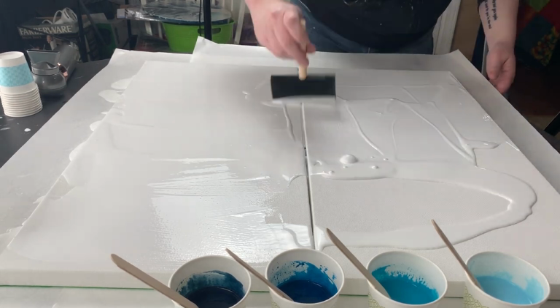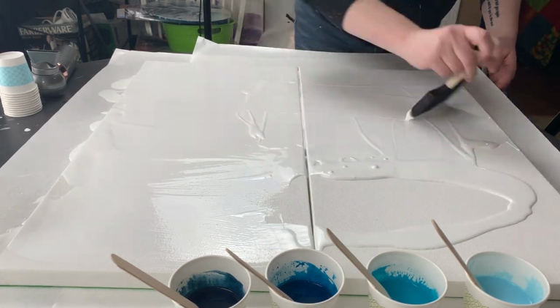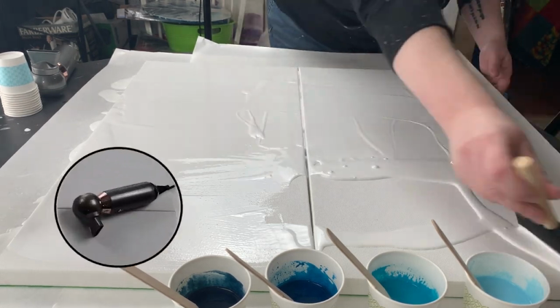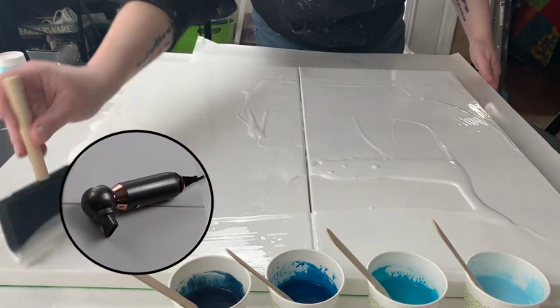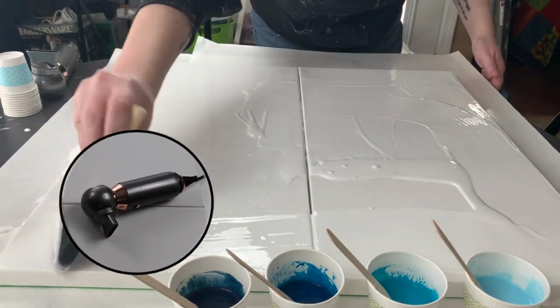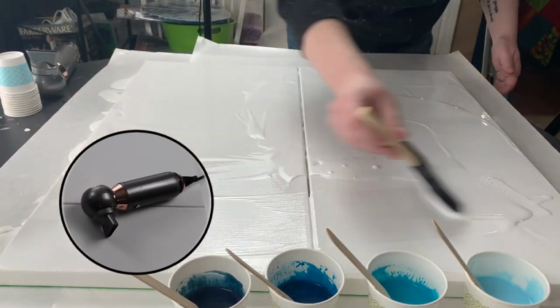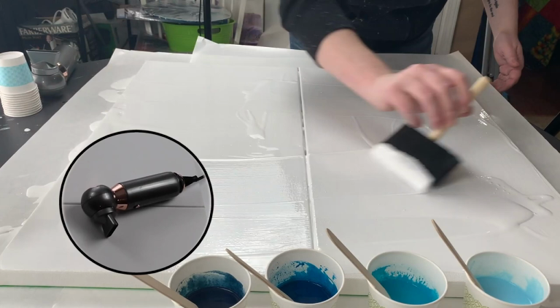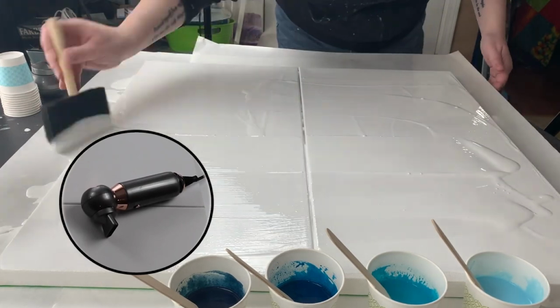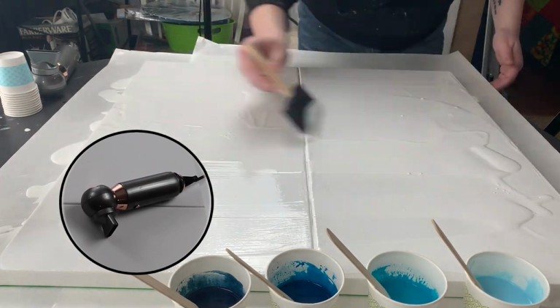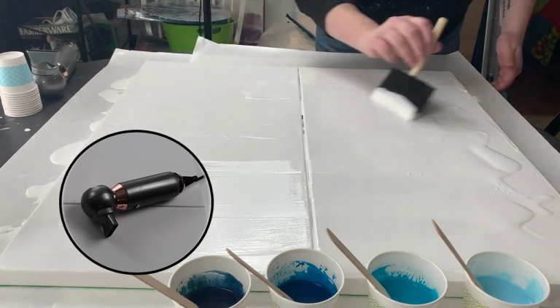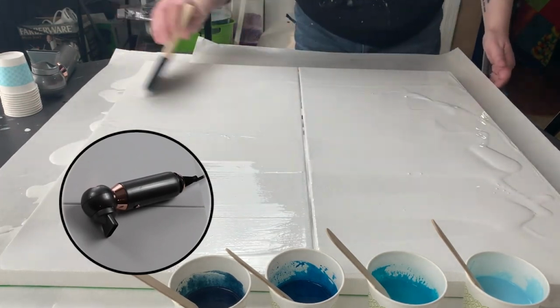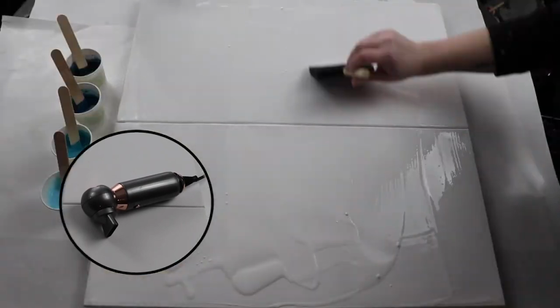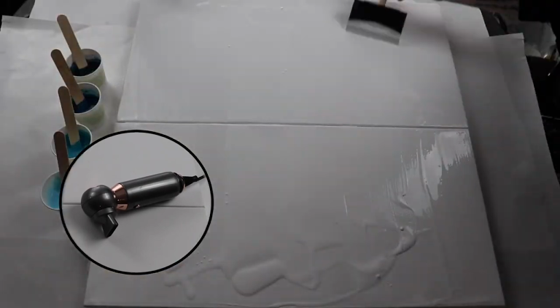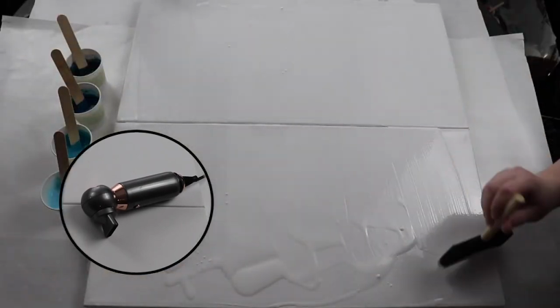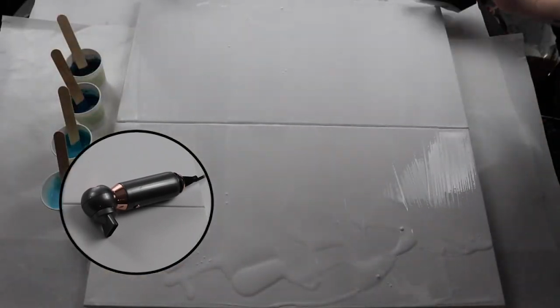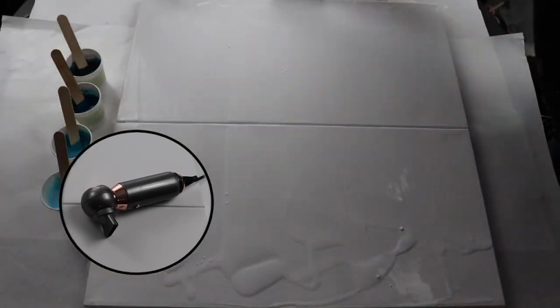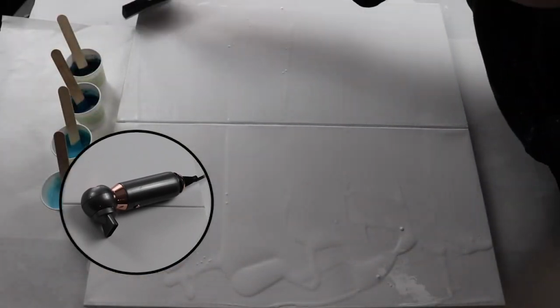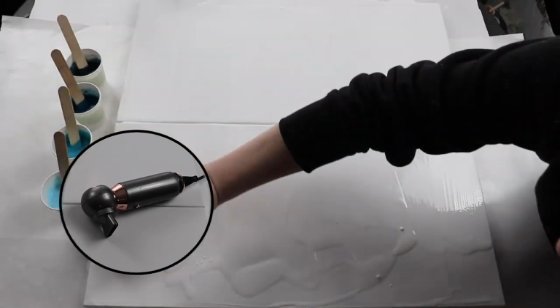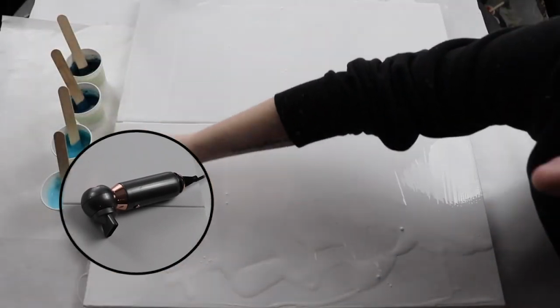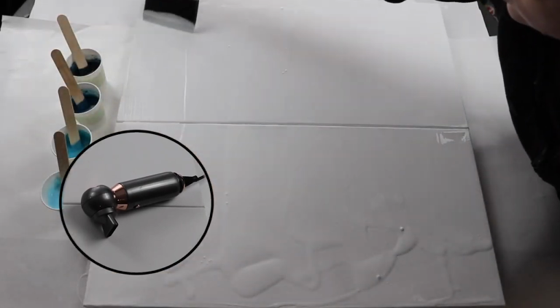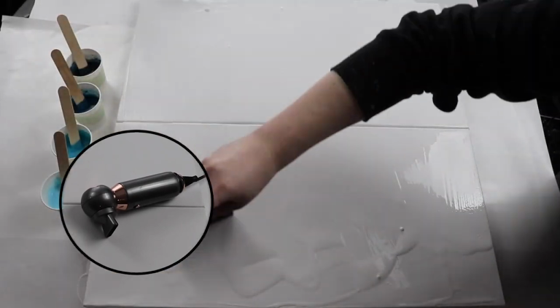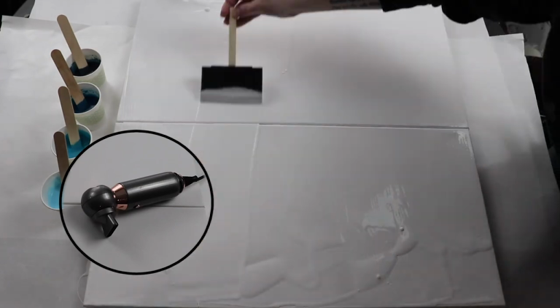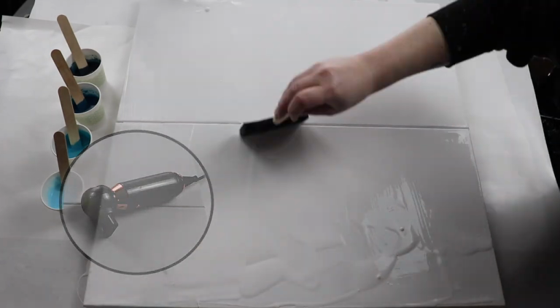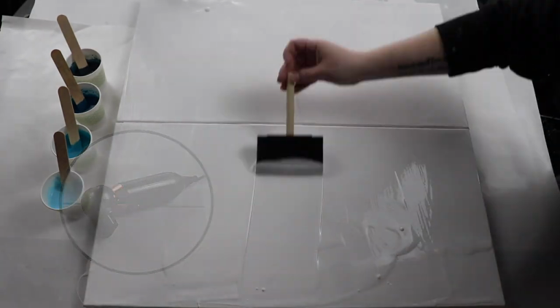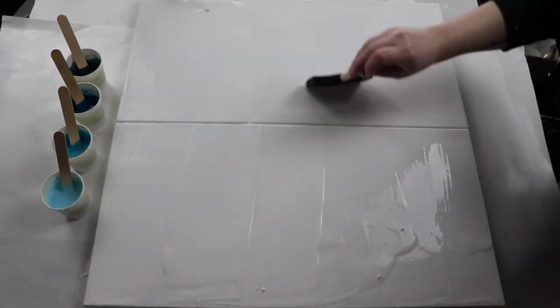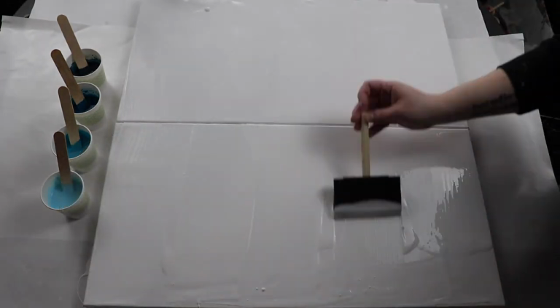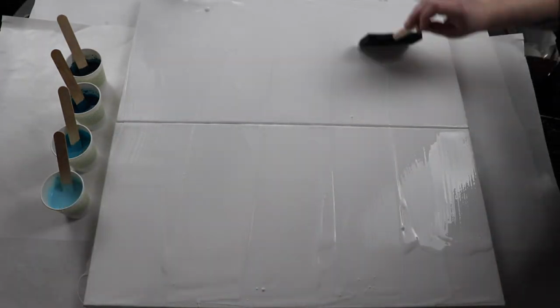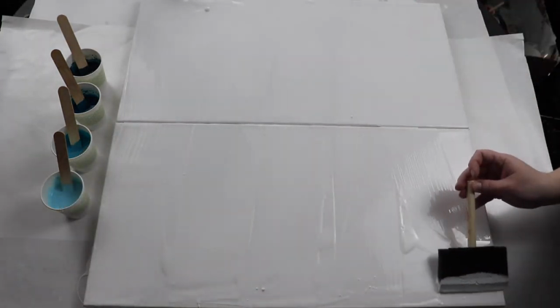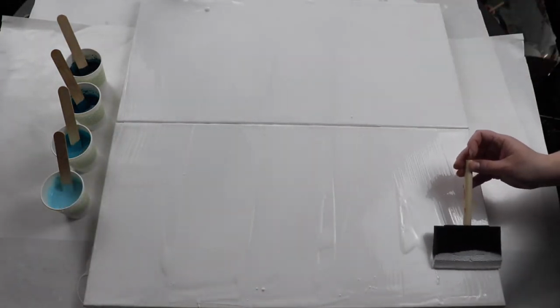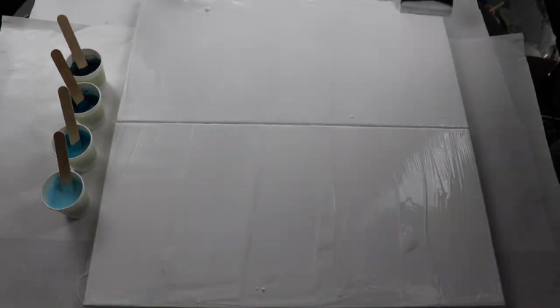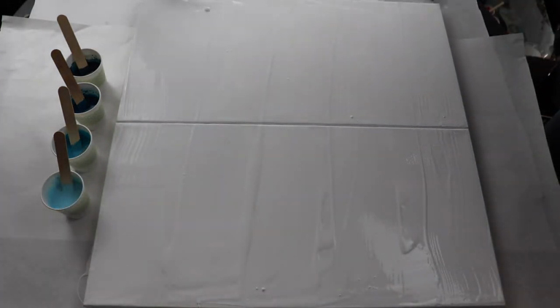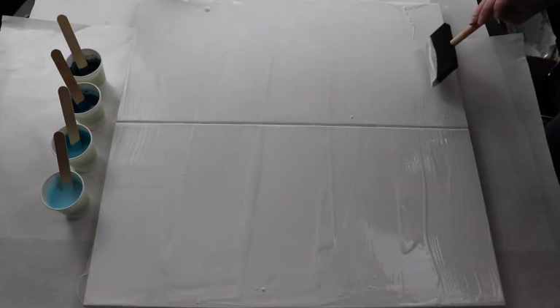I'm also using my new small hairdryer. I really like the concentrator on it — it works well for controlling the paint a little bit better, and I'm just using that on the low setting.